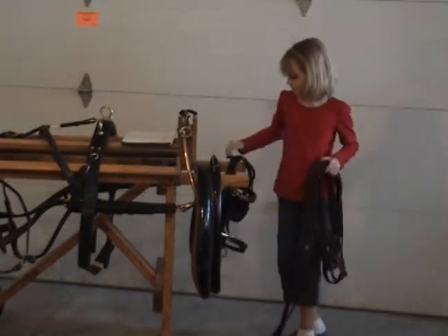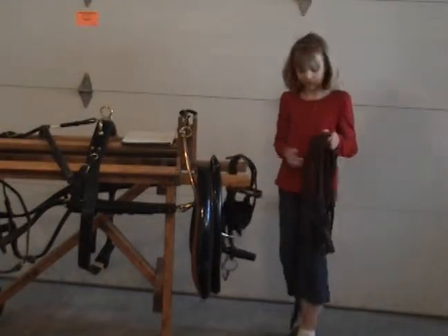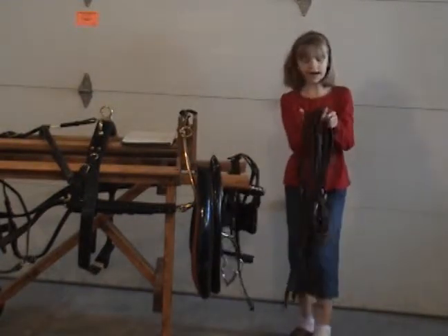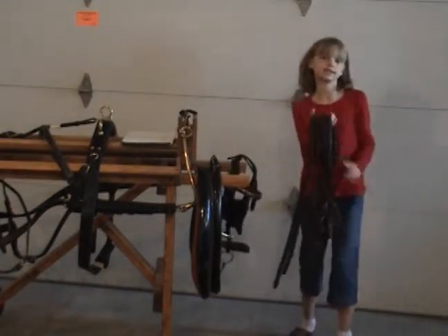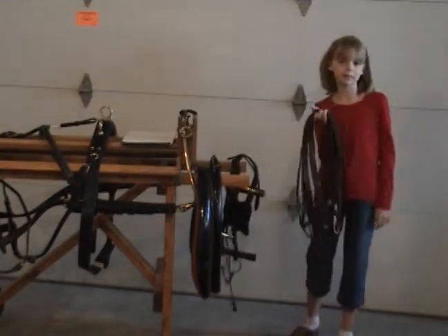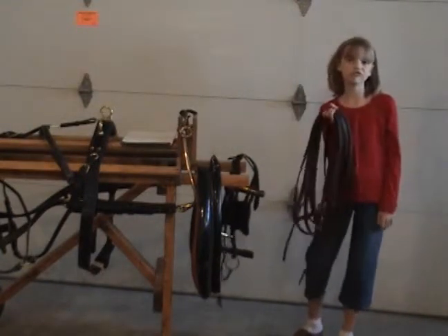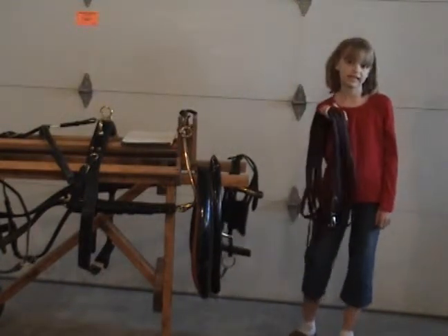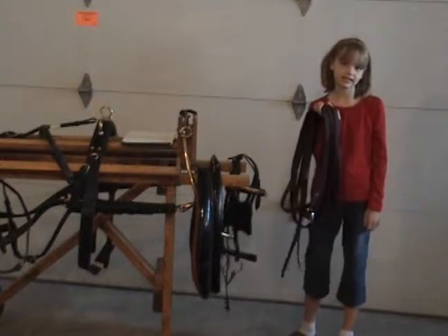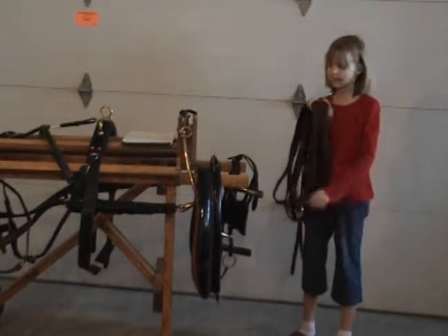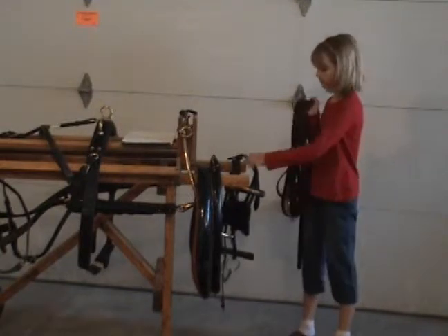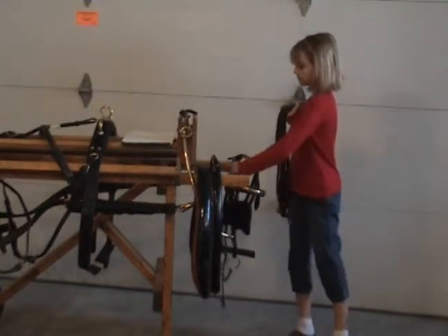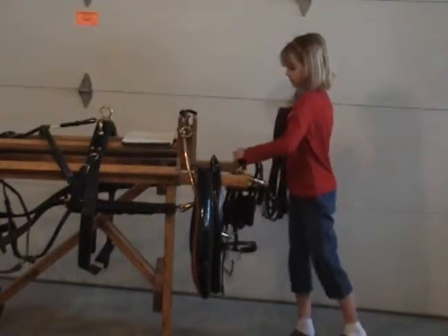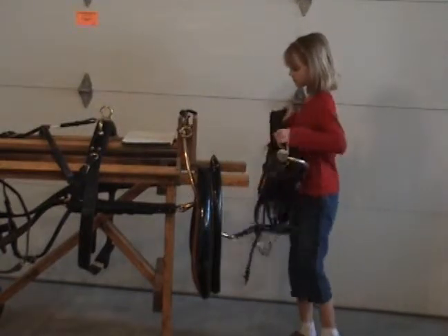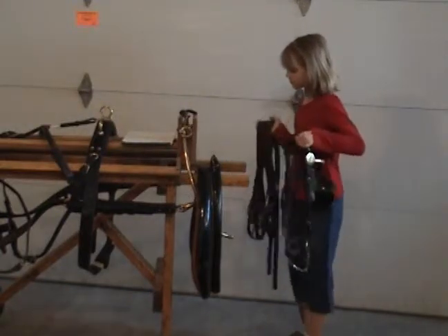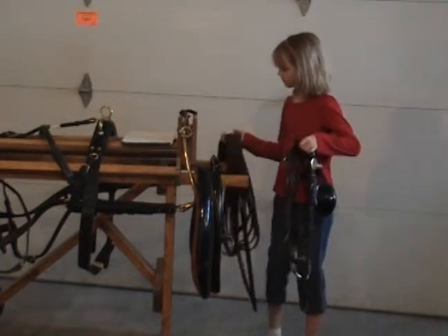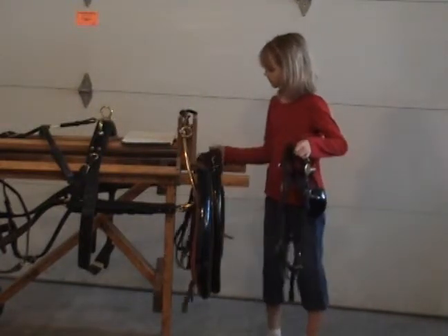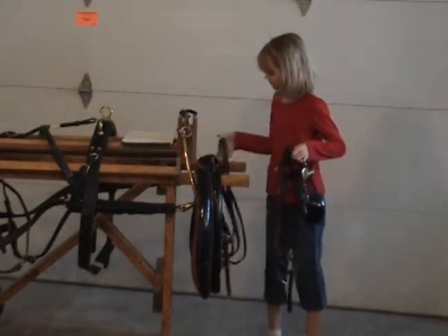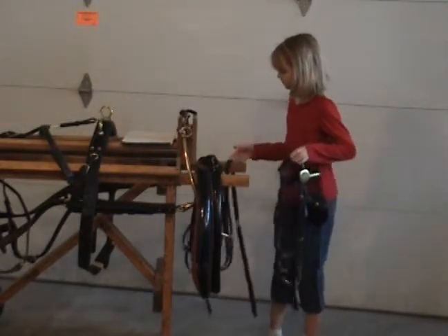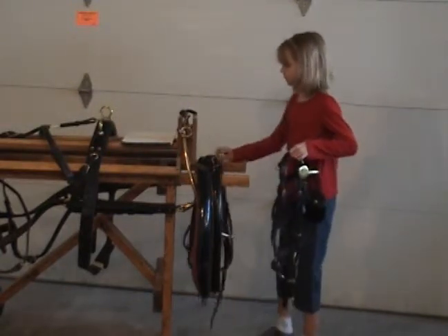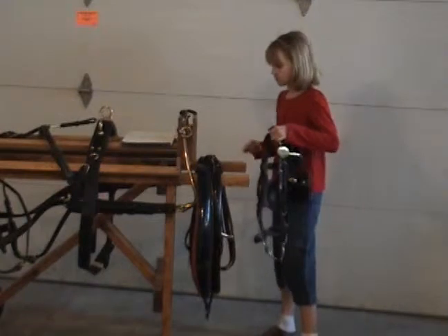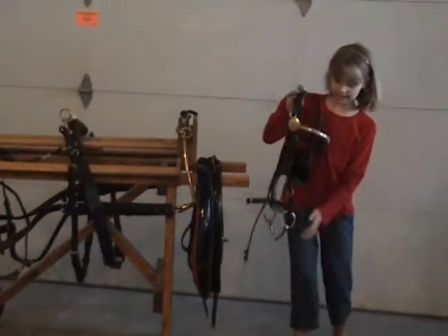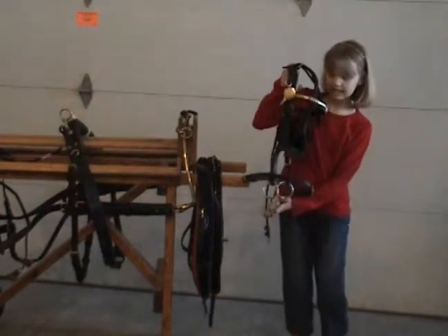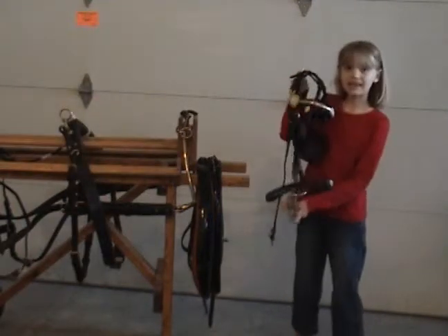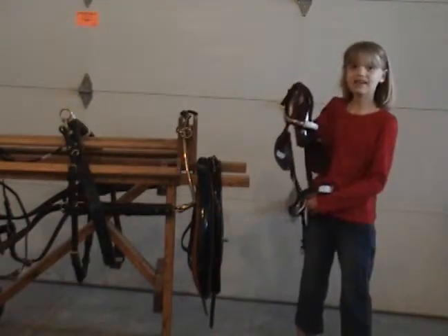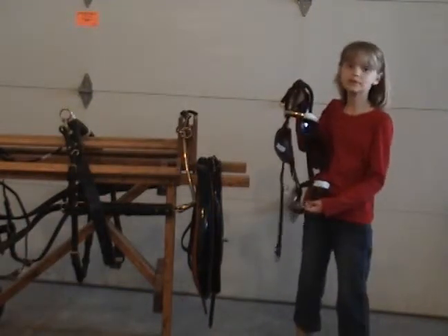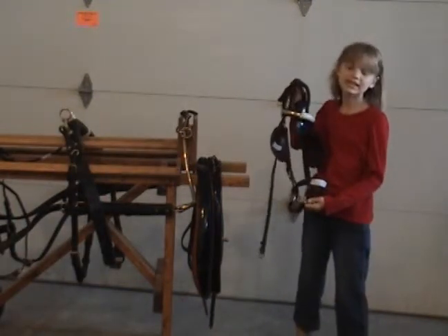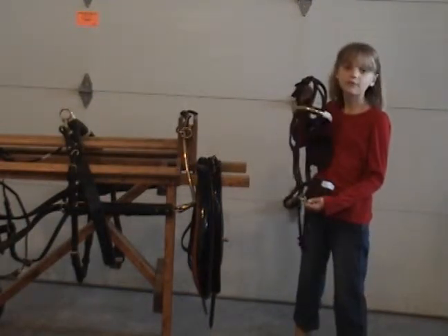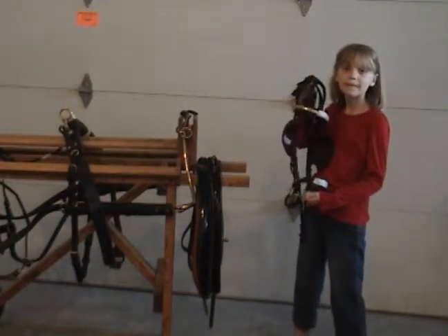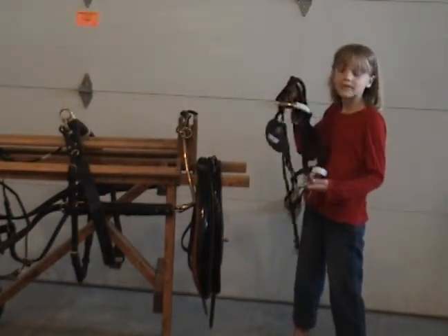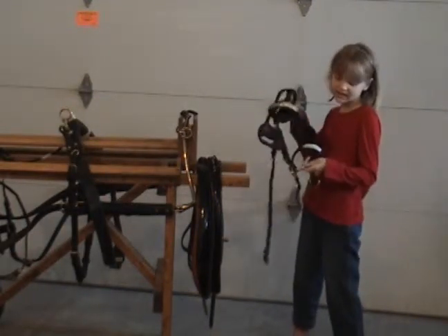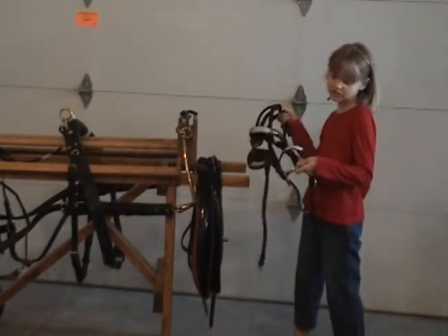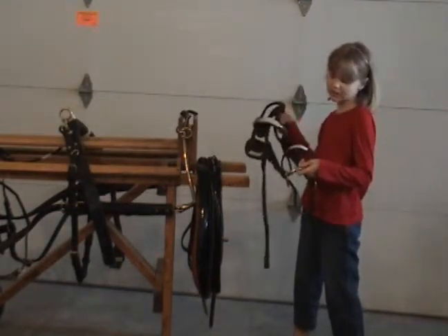These are the lines — they're sometimes called reins. This is the bit. It's a broken snaffle bit. It's a very gentle bit.